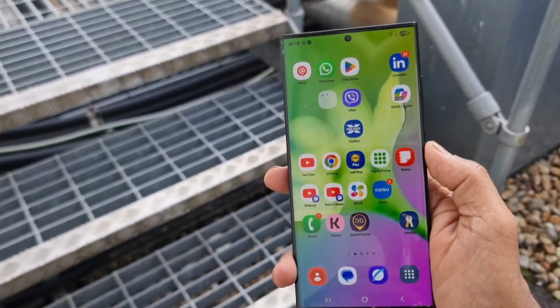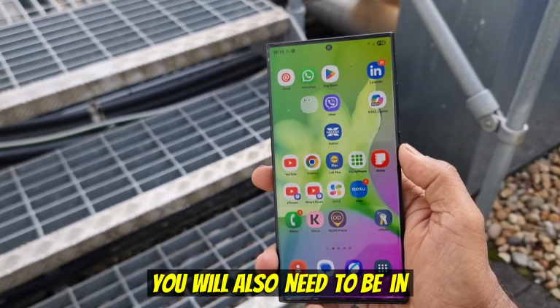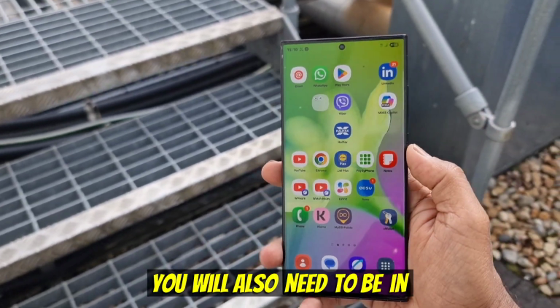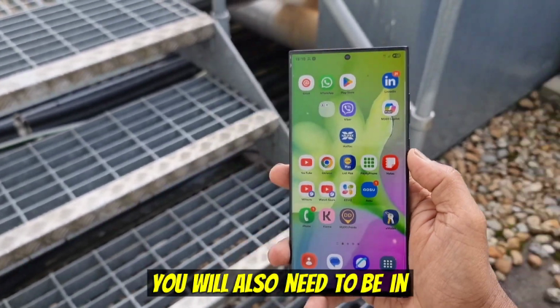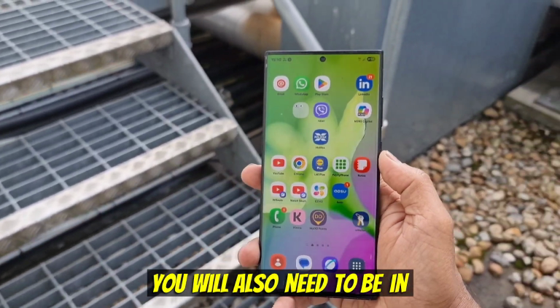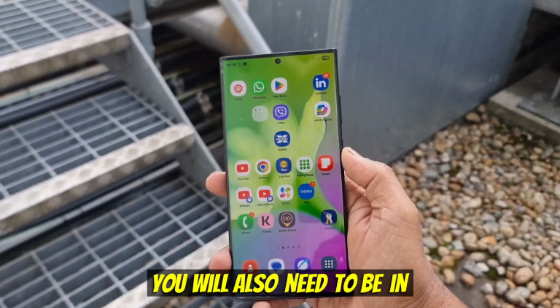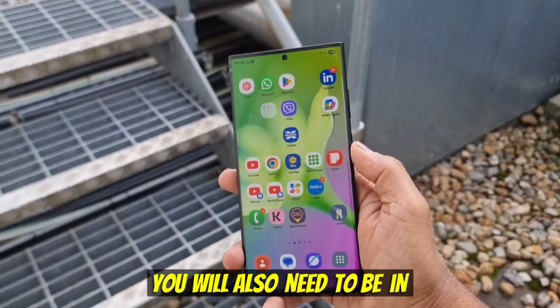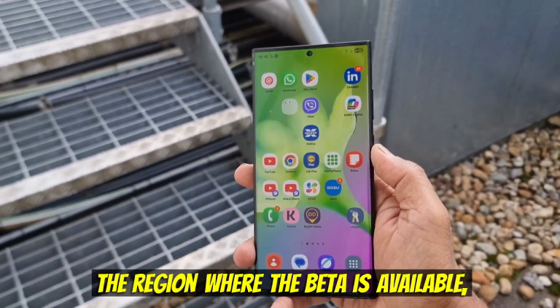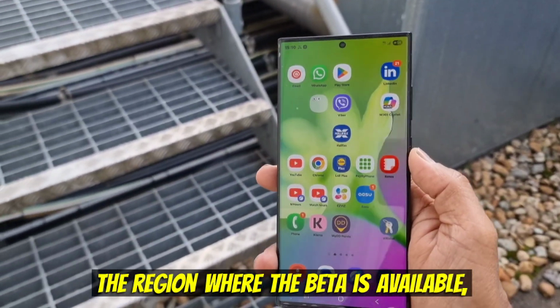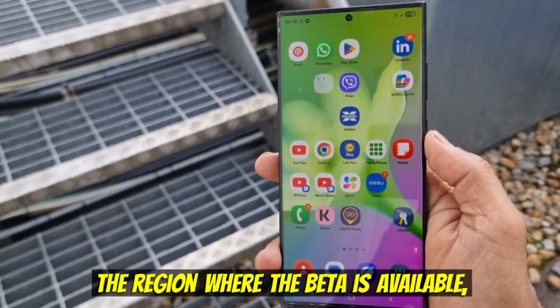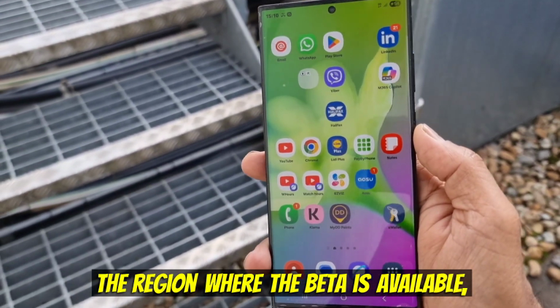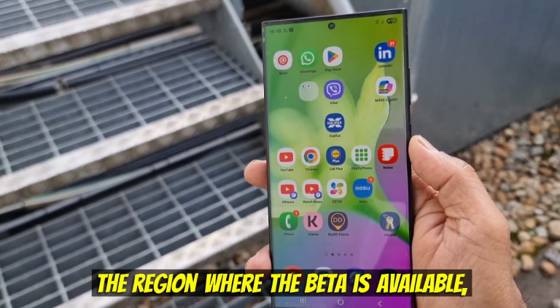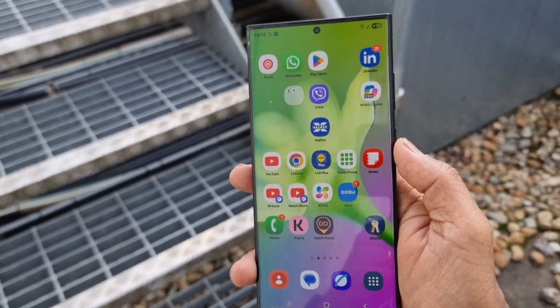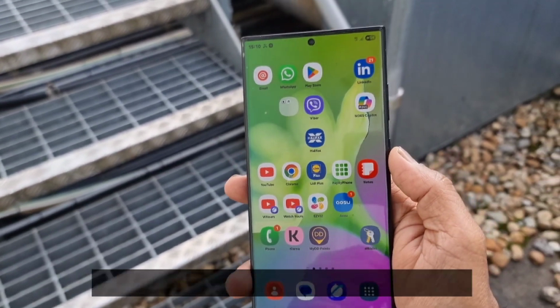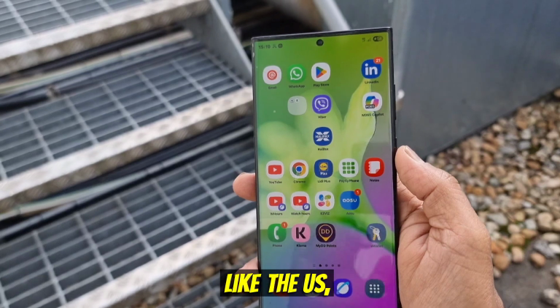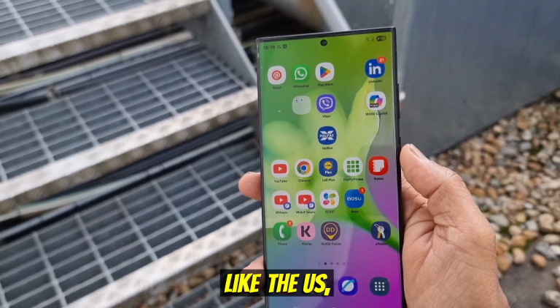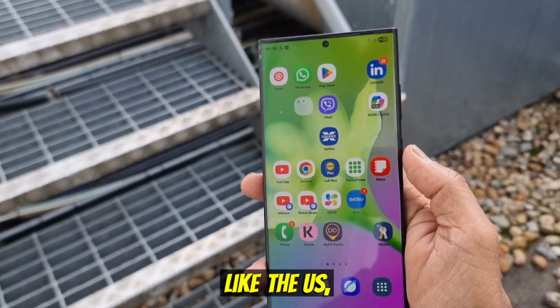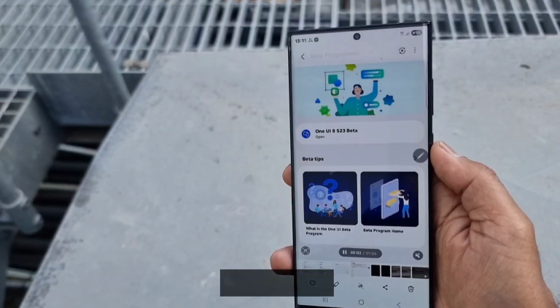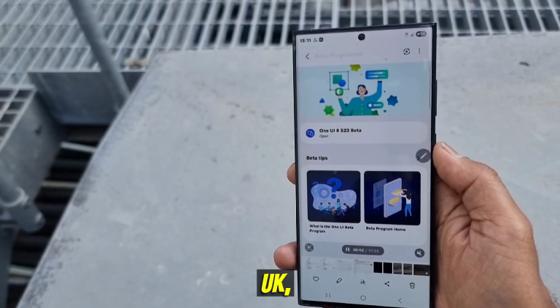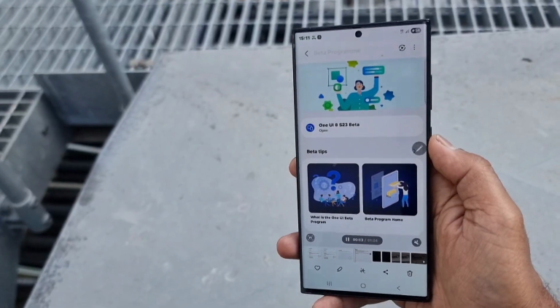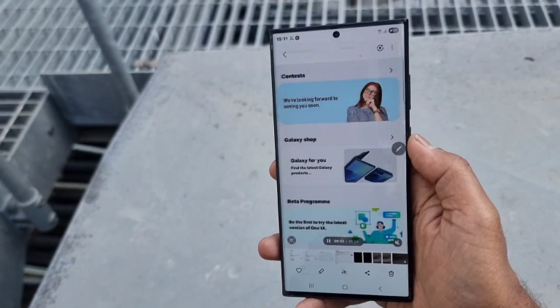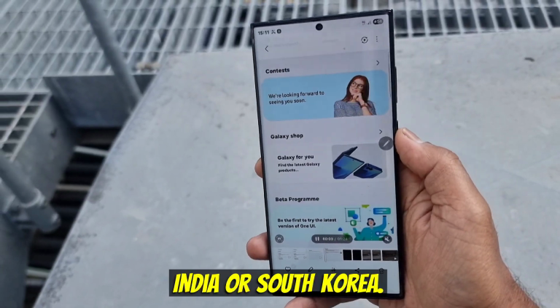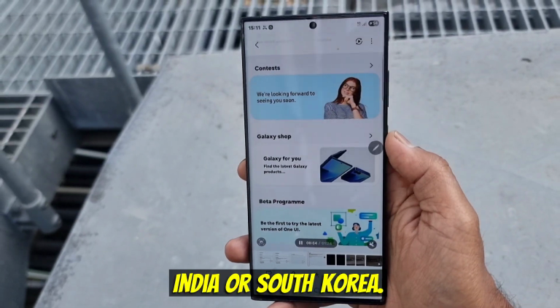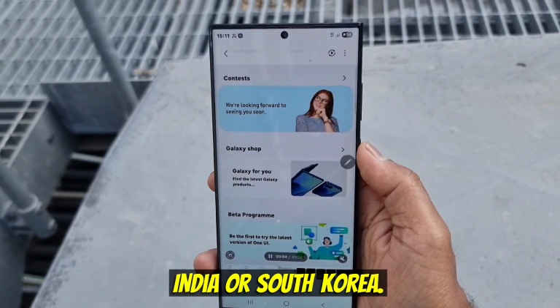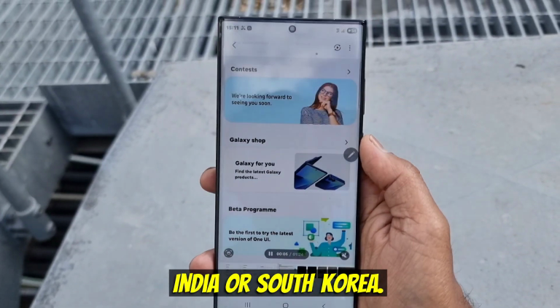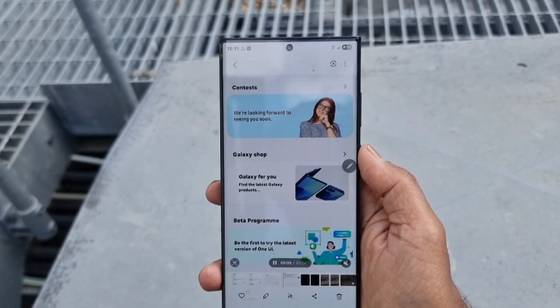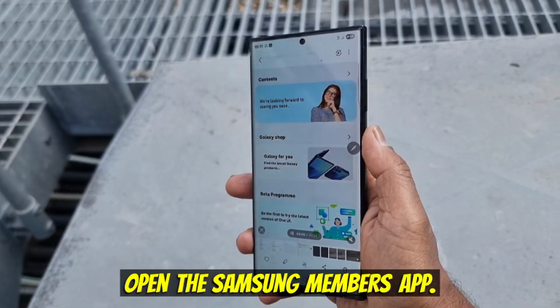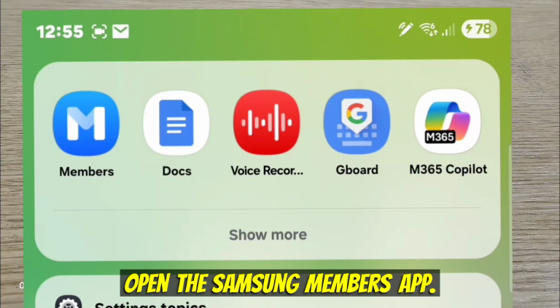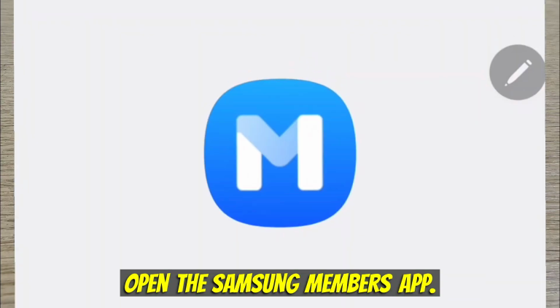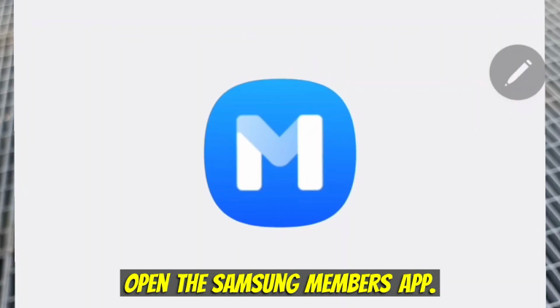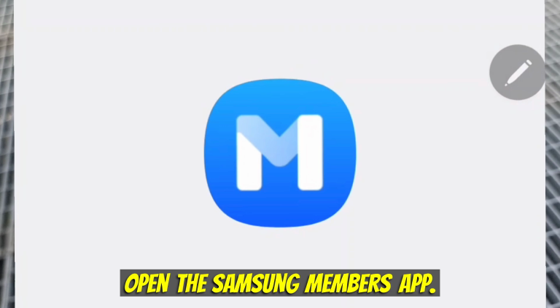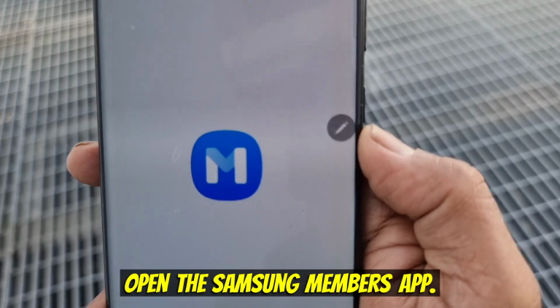You will also need to be in a region where the beta is available, like the US, UK, Germany, India, or South Korea. Open the Samsung Members app.